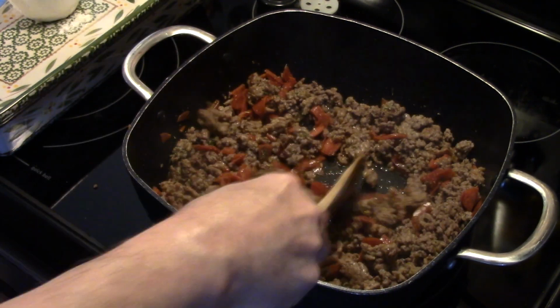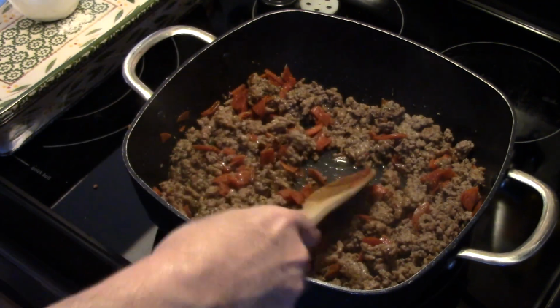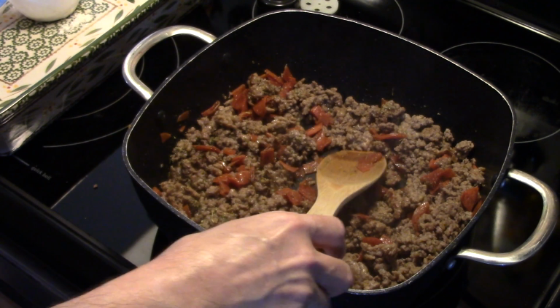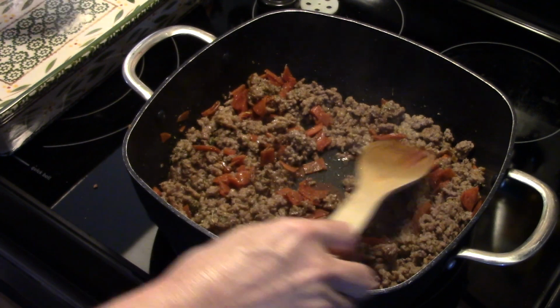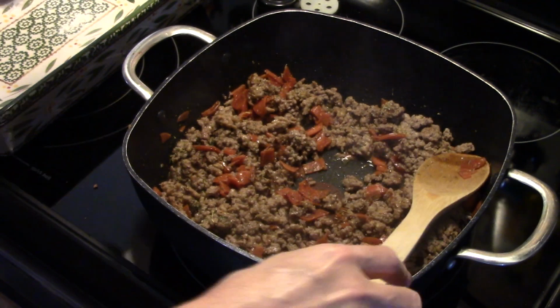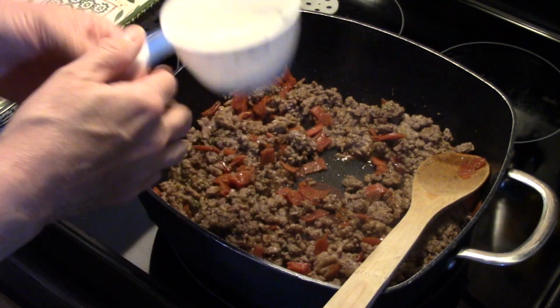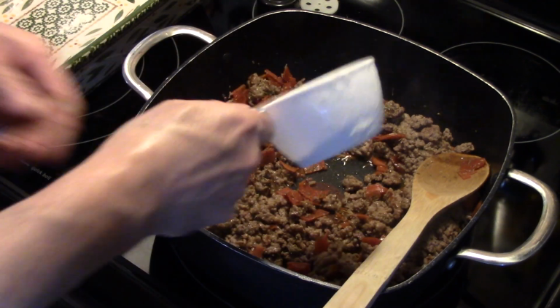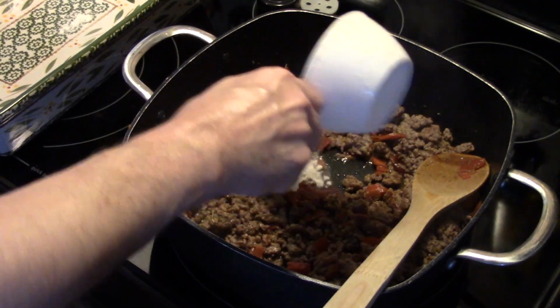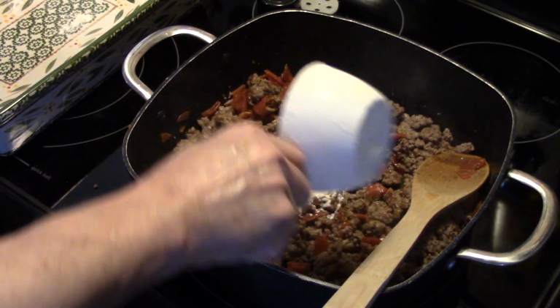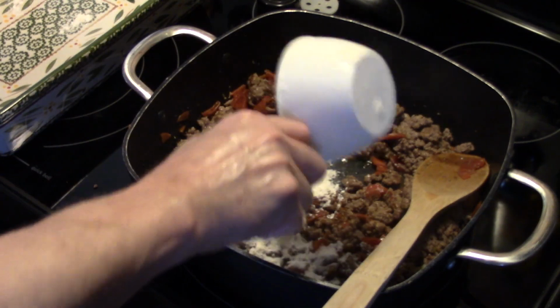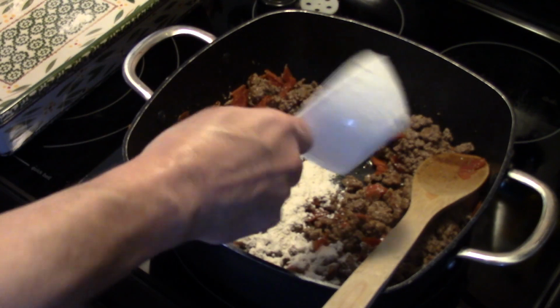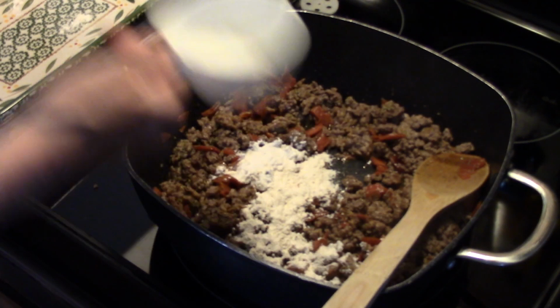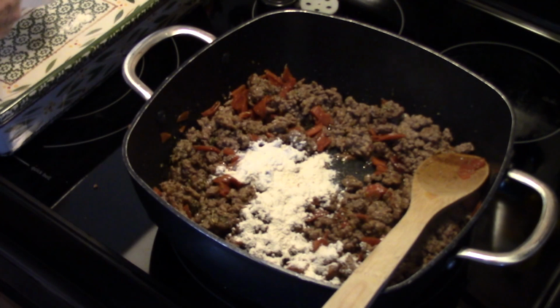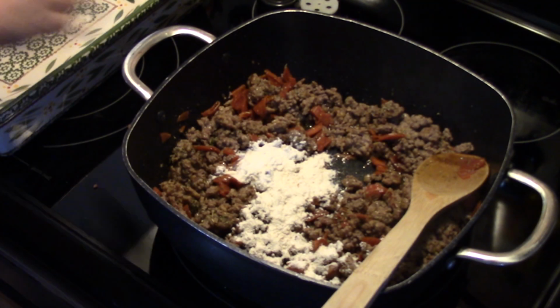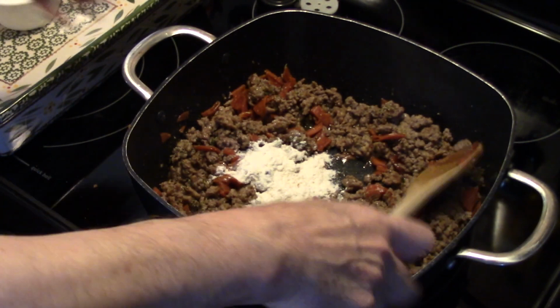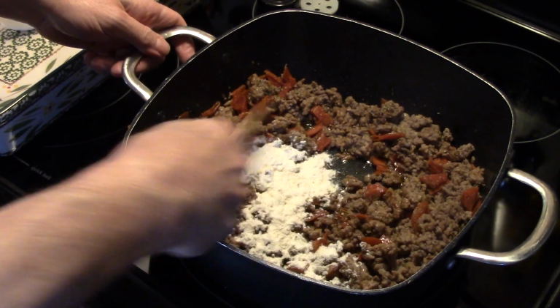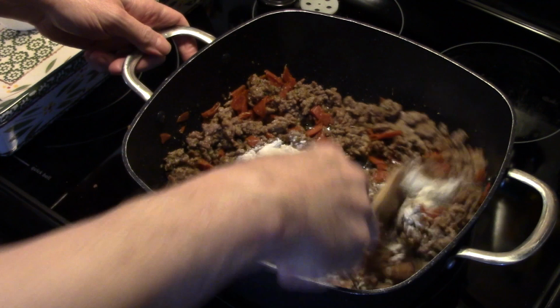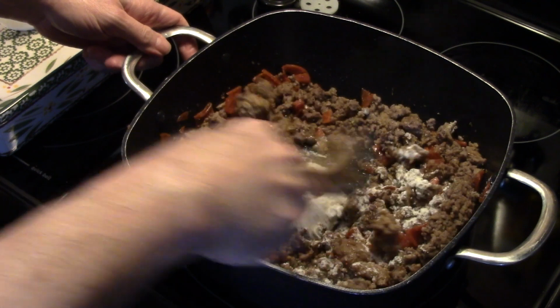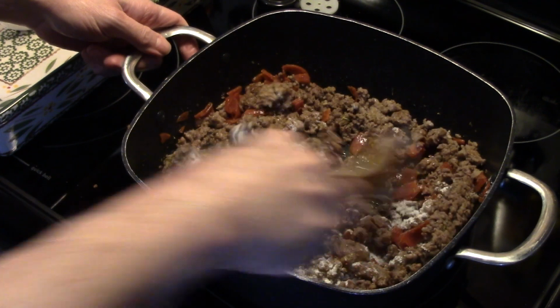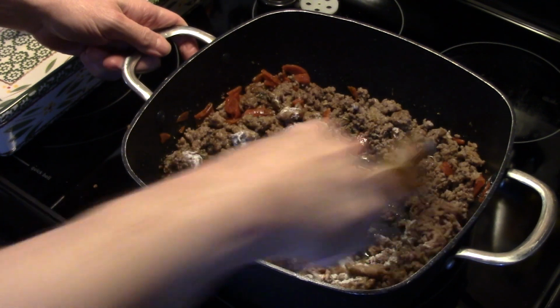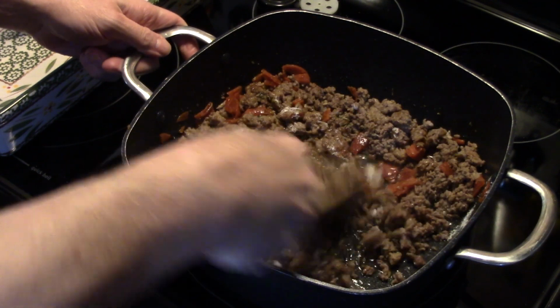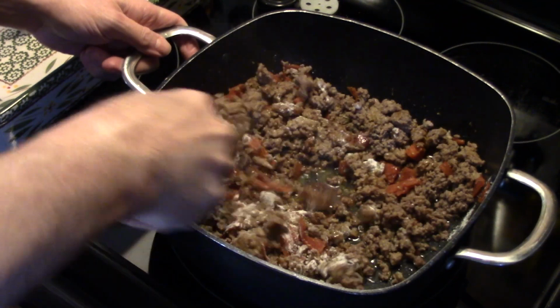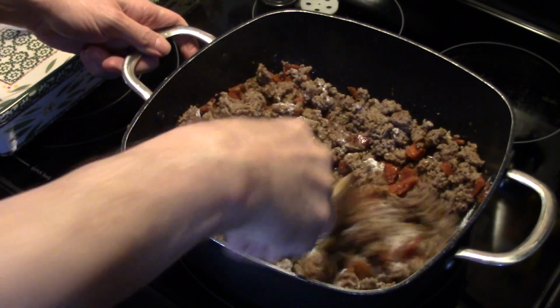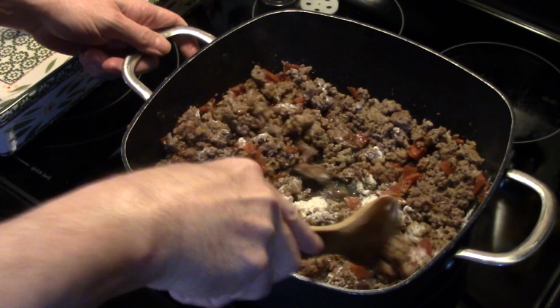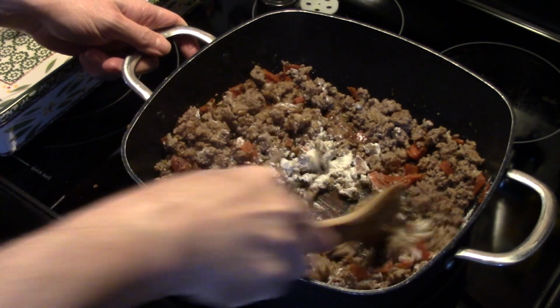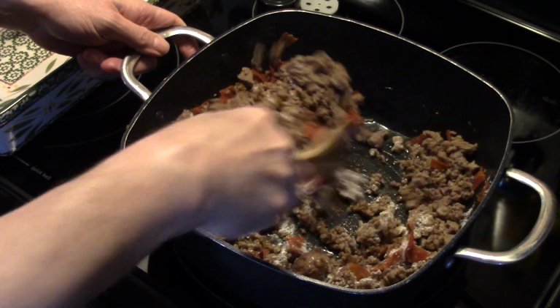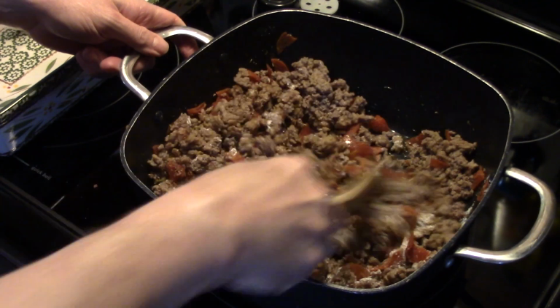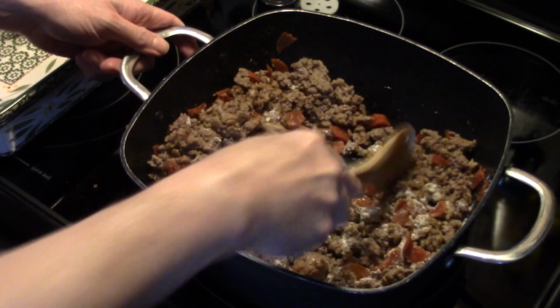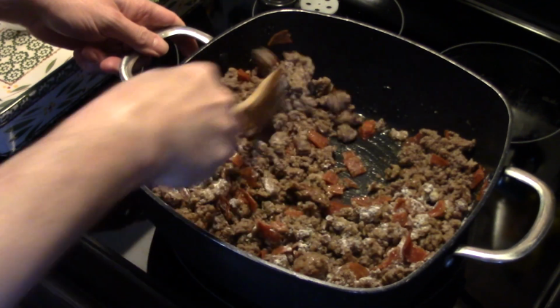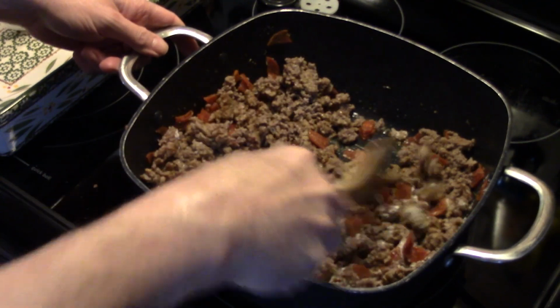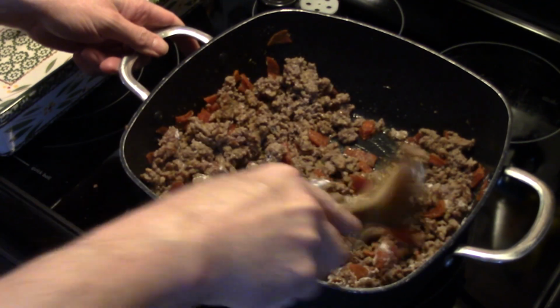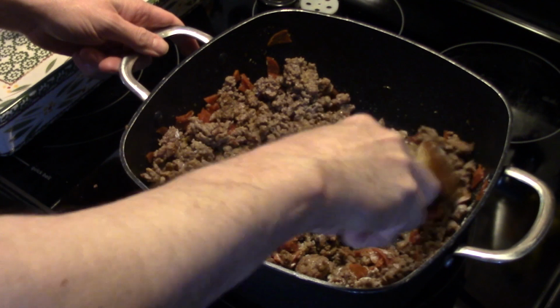Now I have a quarter cup of flour I'm going to sprinkle in. This is going to thicken our sauce up so it helps hold it together a little better when we serve it.